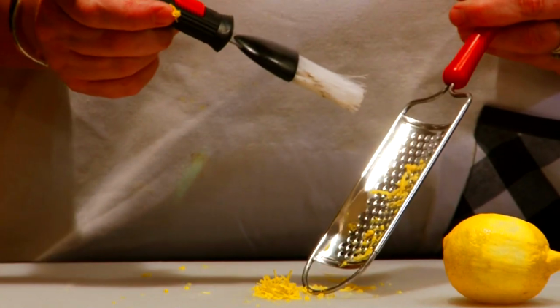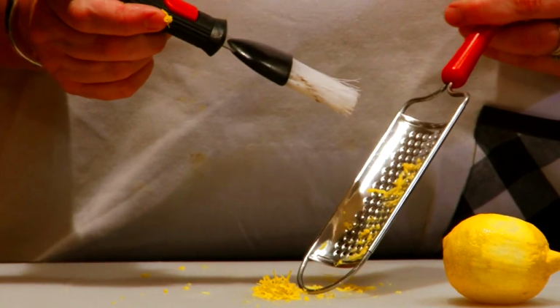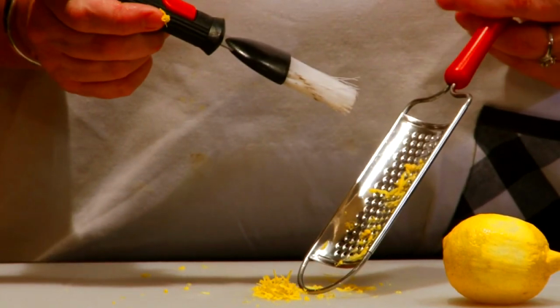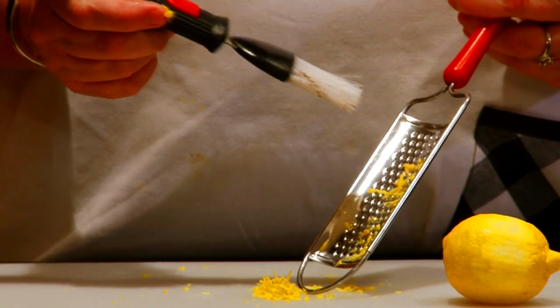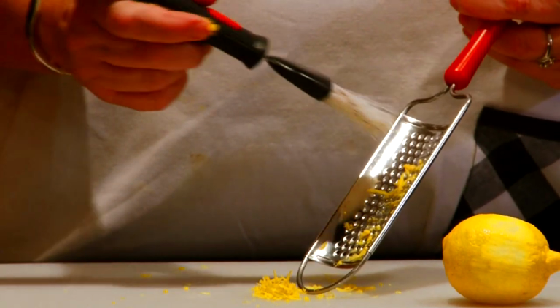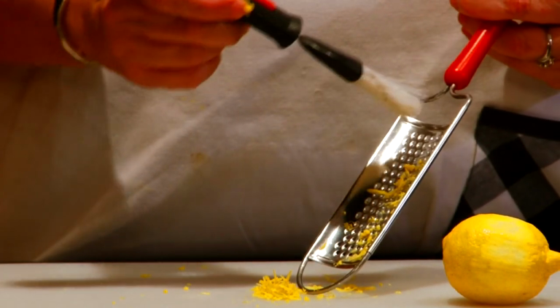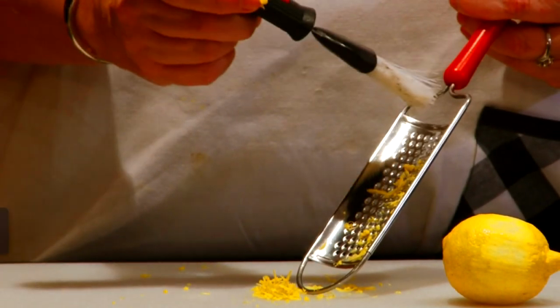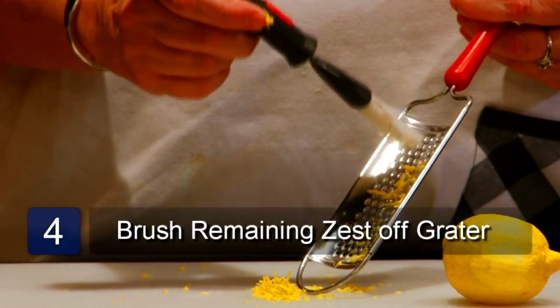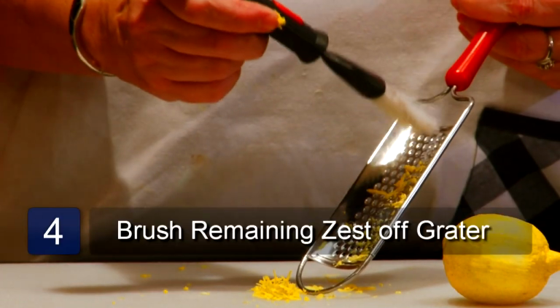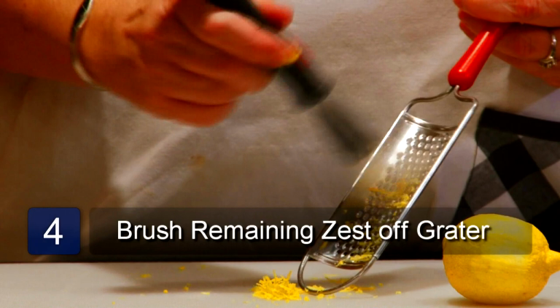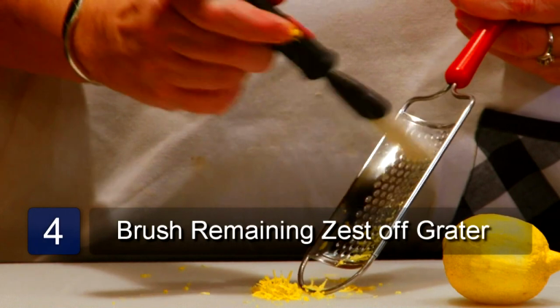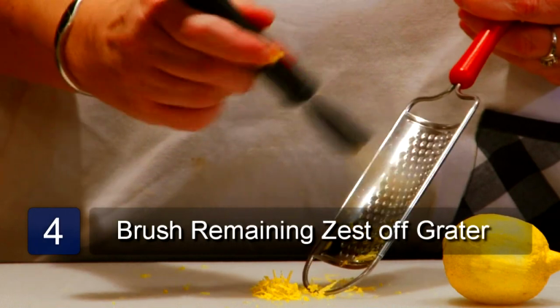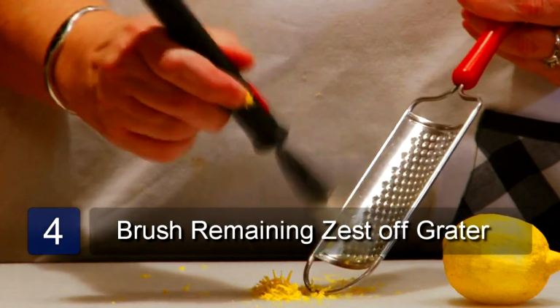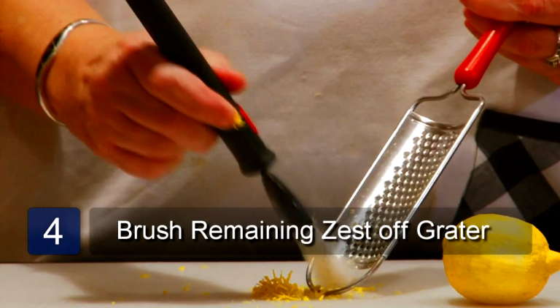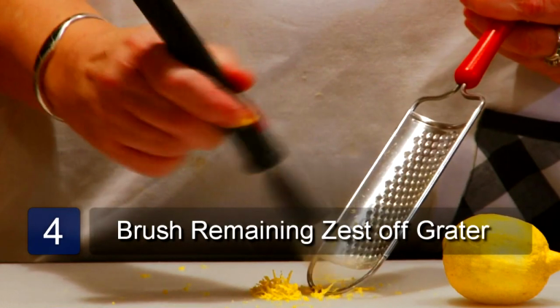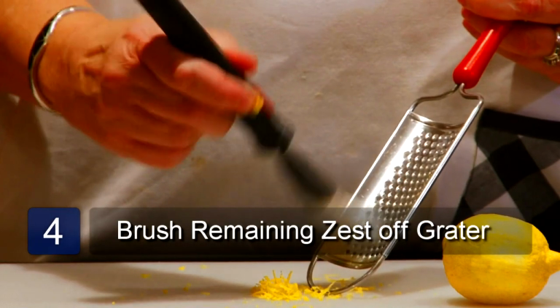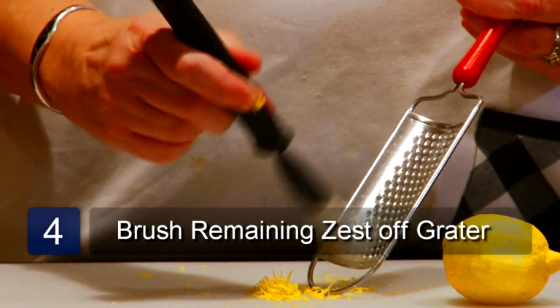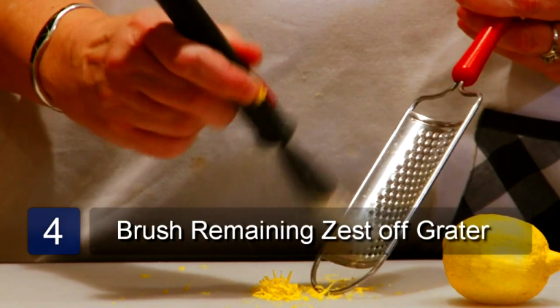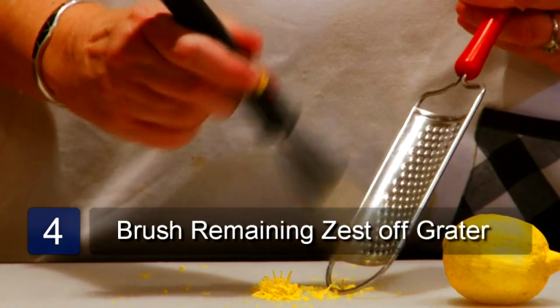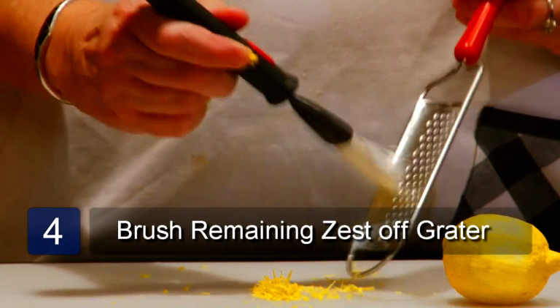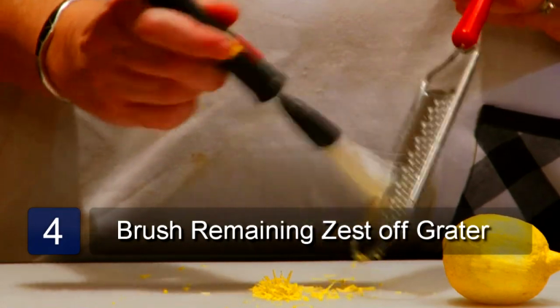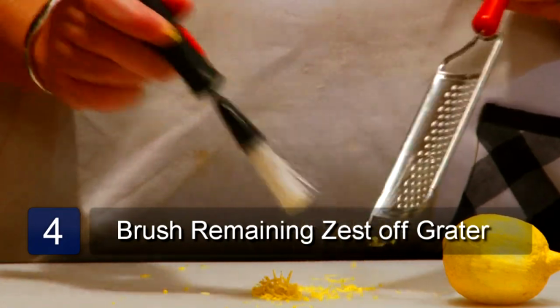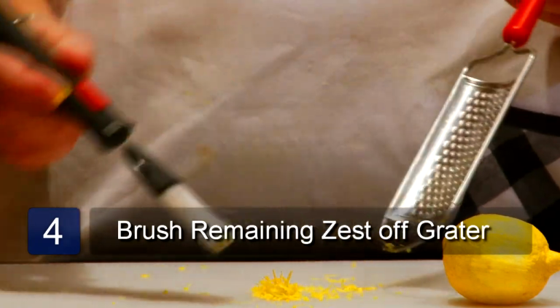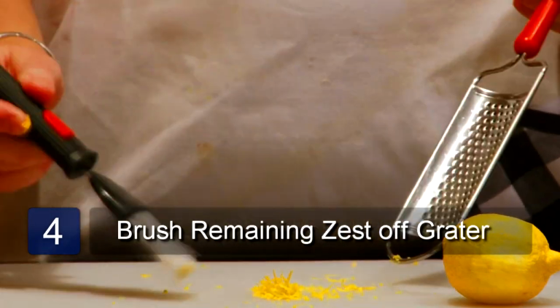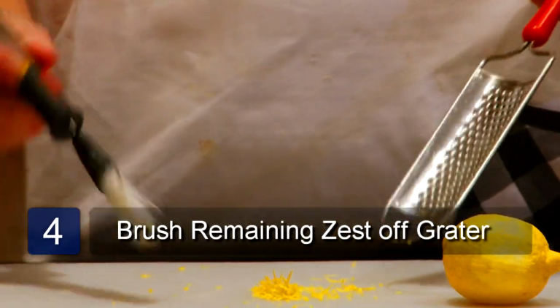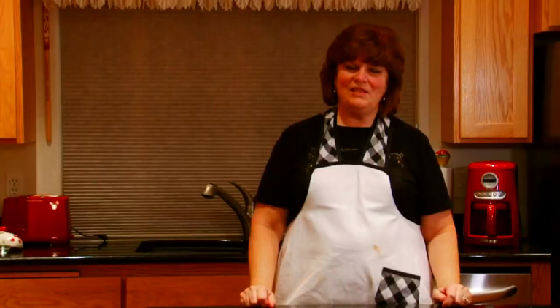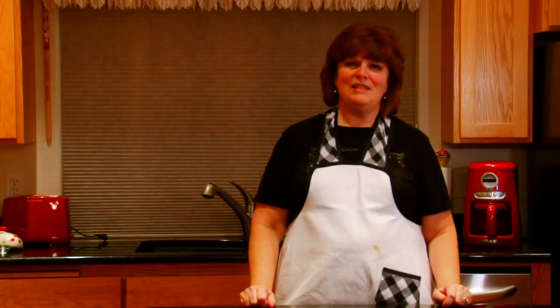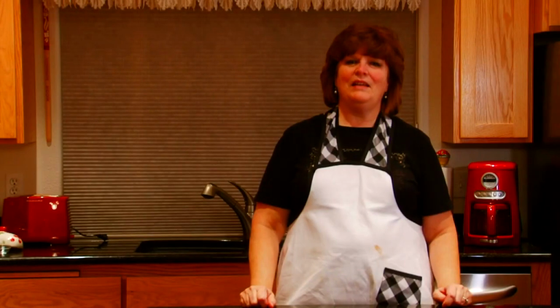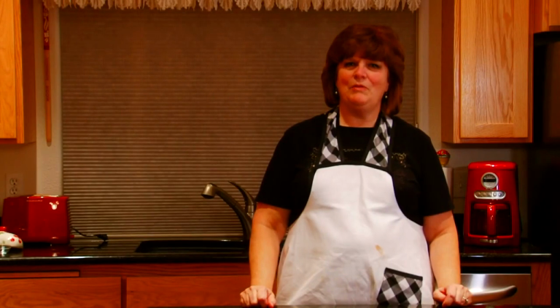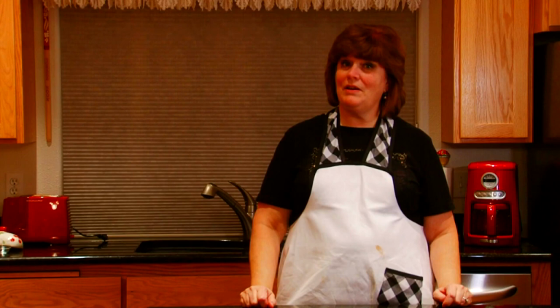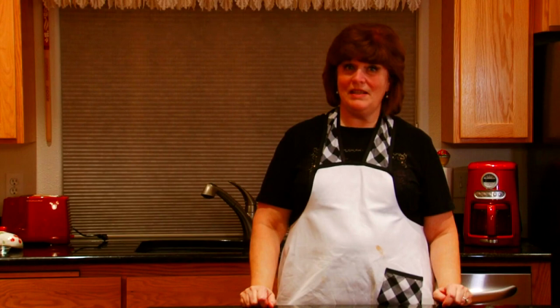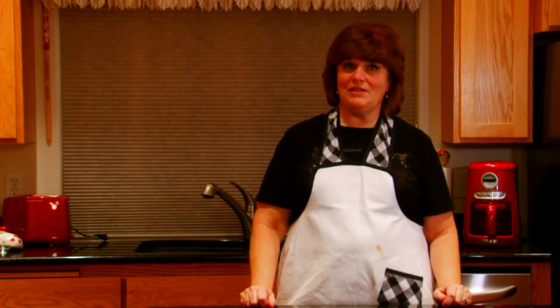To remove any lemon zest left in the grater, take a pastry brush and brush it off. And that is how to zest a lemon without a zester.